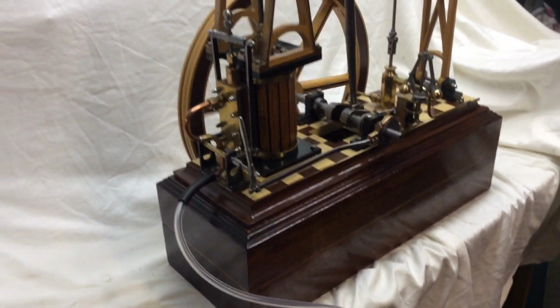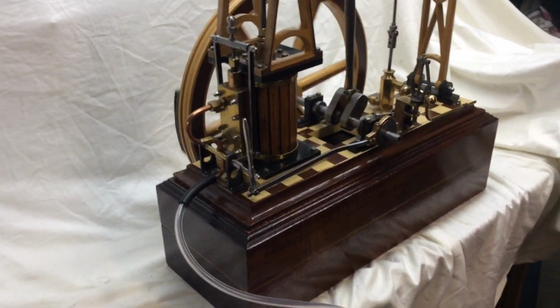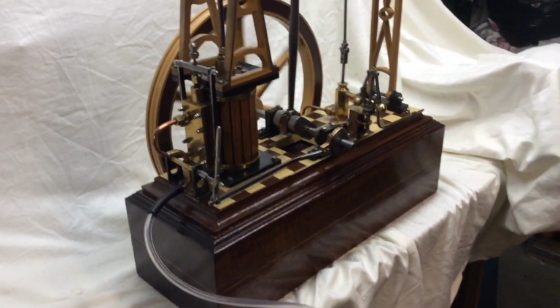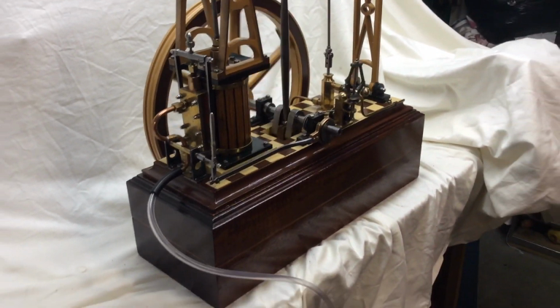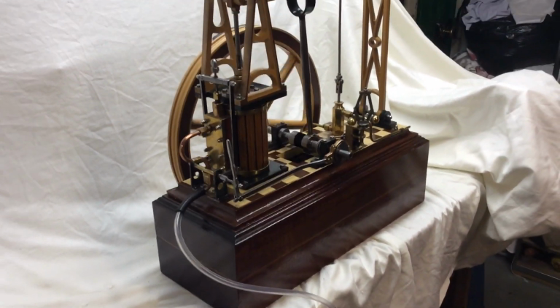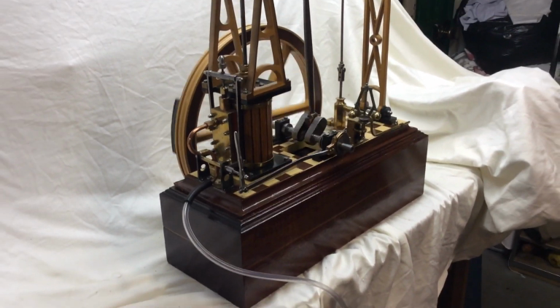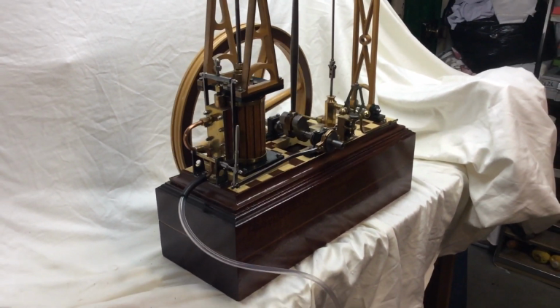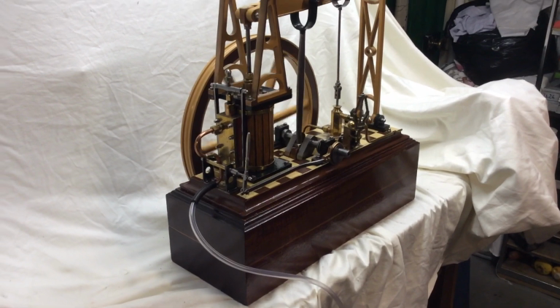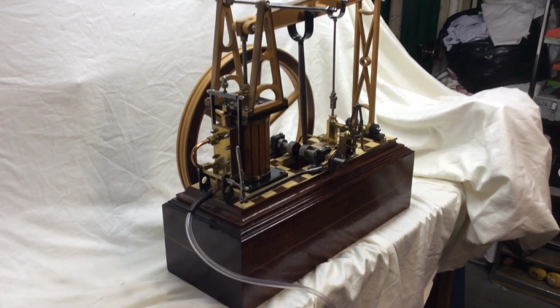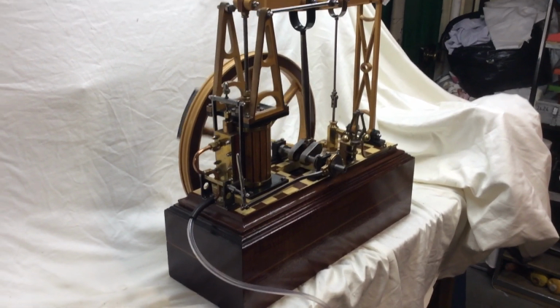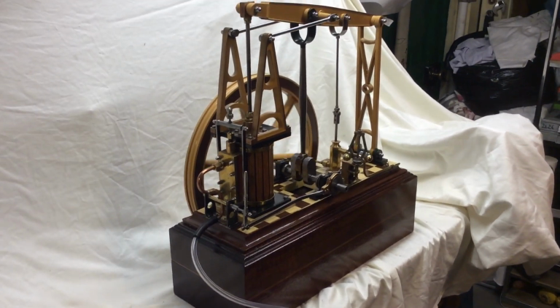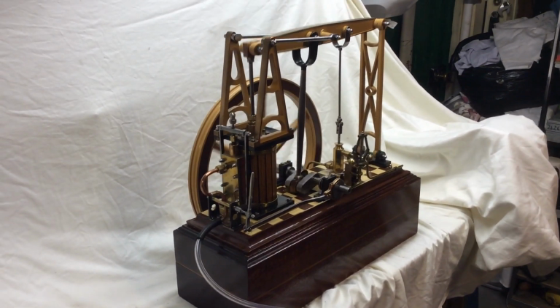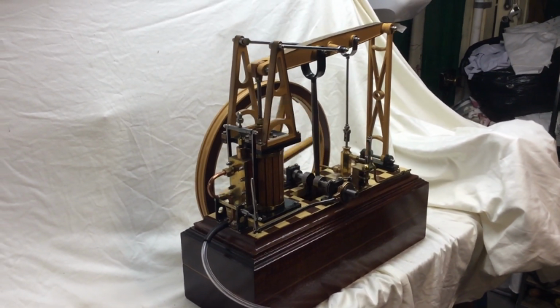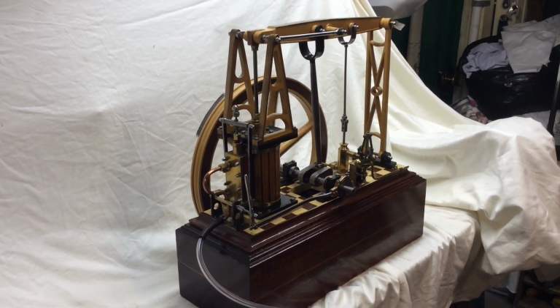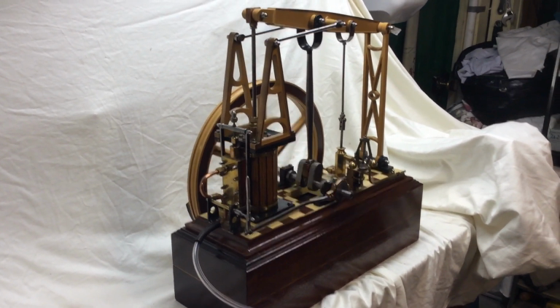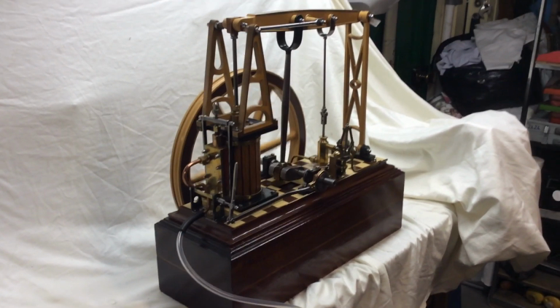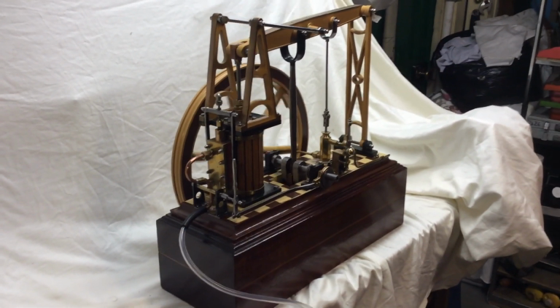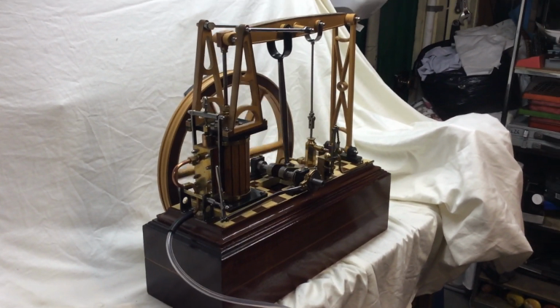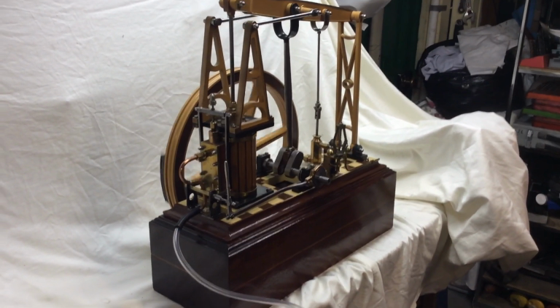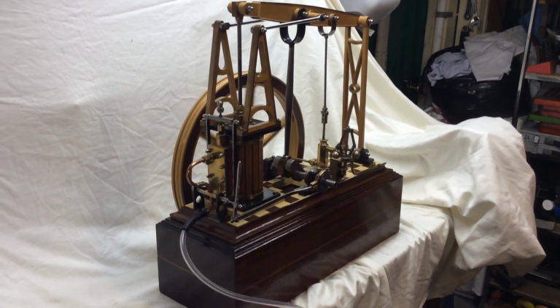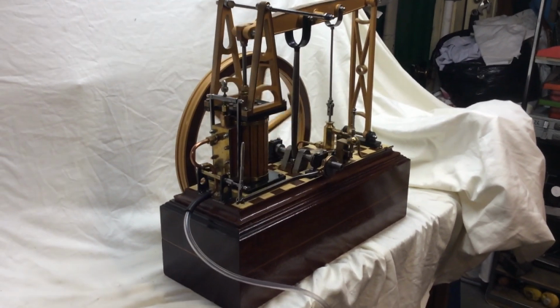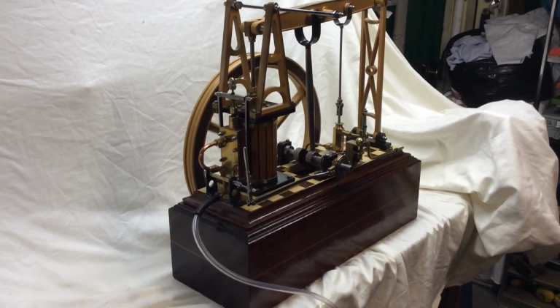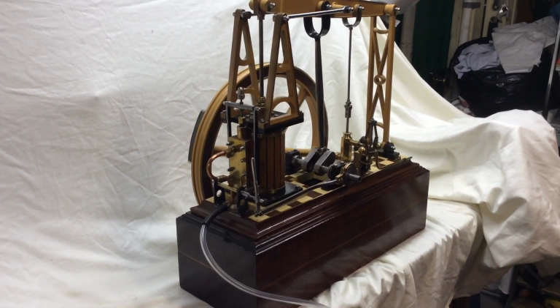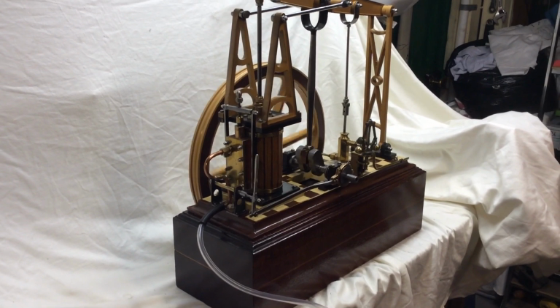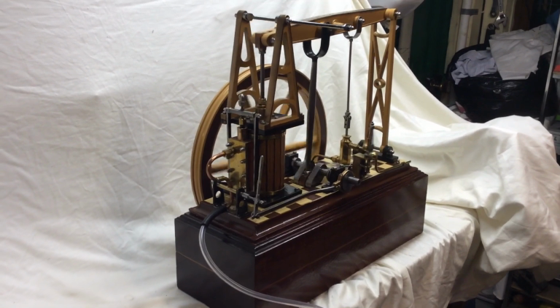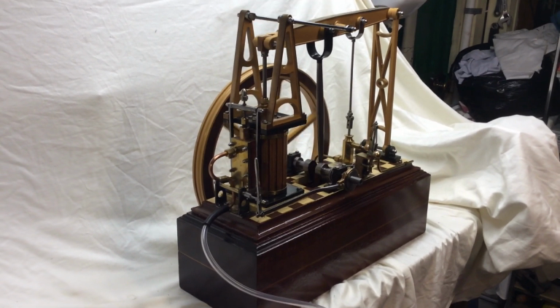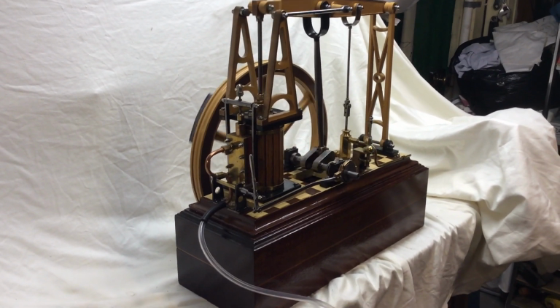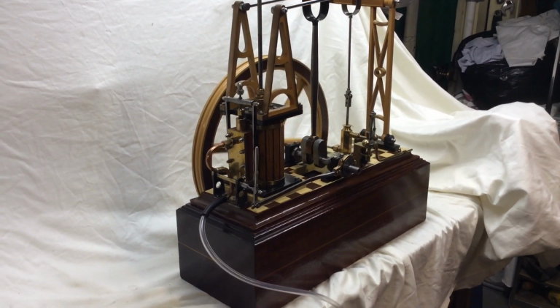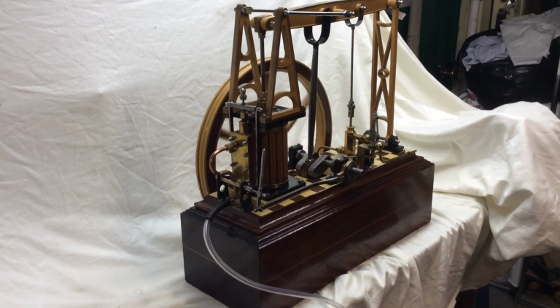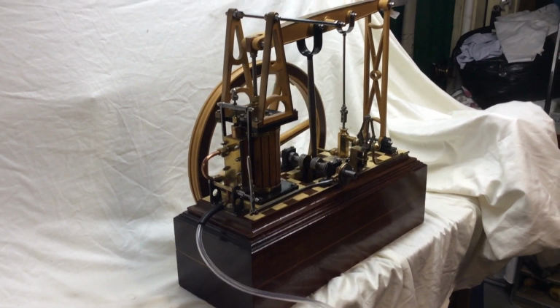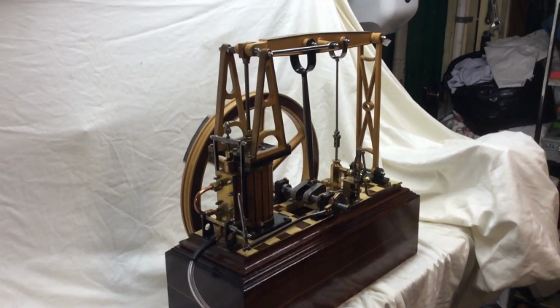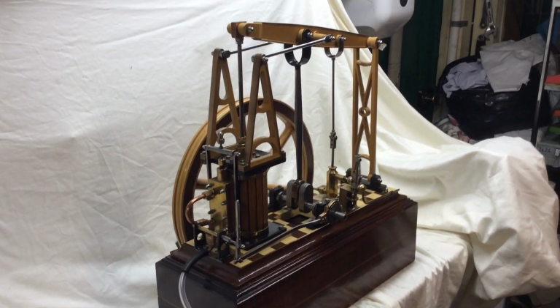Hi, Roo Sterling guys, Traps 10 Toys again. Just thought I'd throw this one in the mix — it's a grasshopper beam engine.